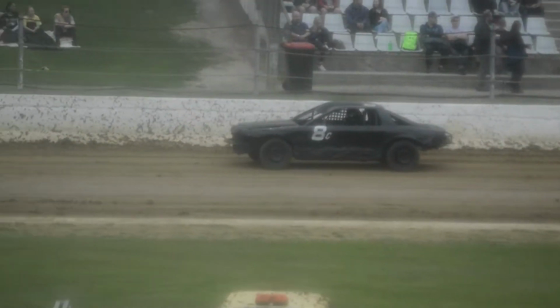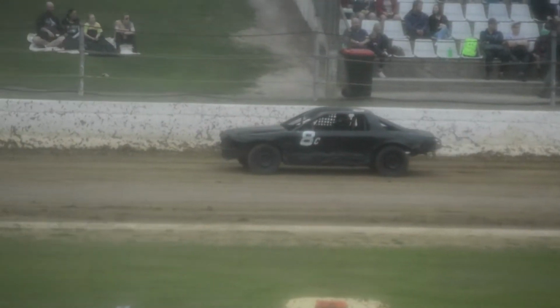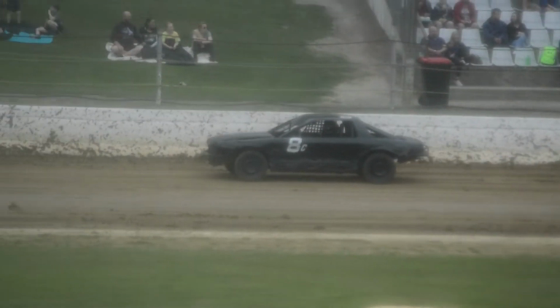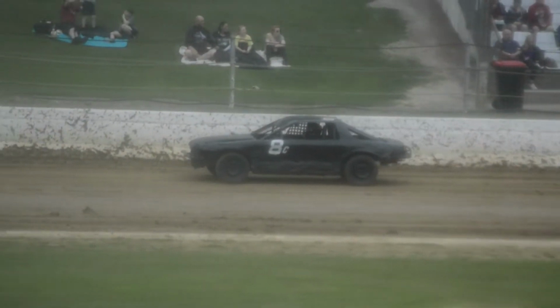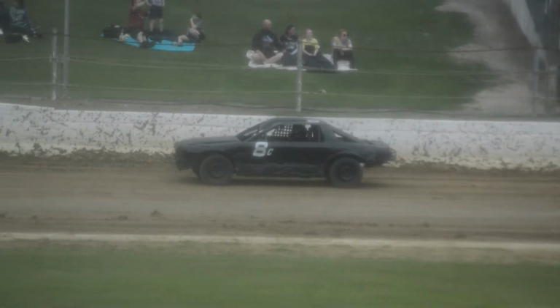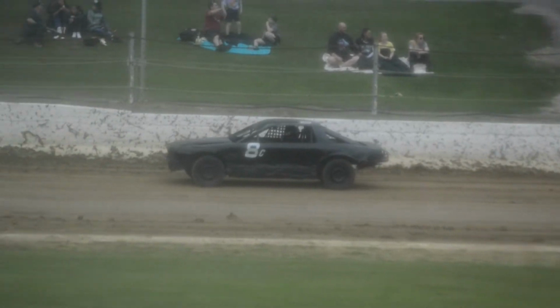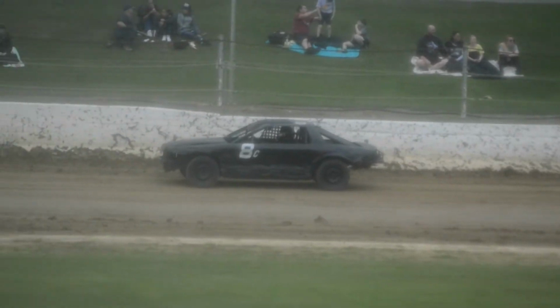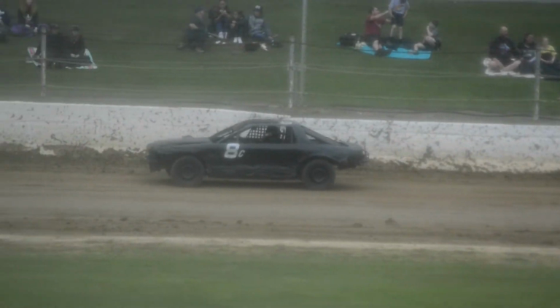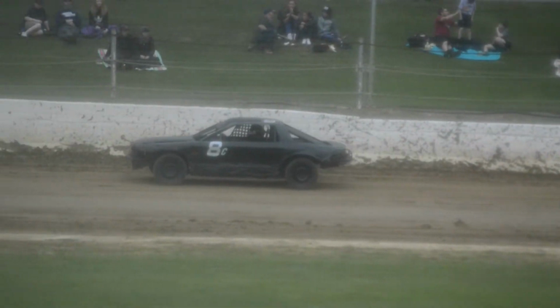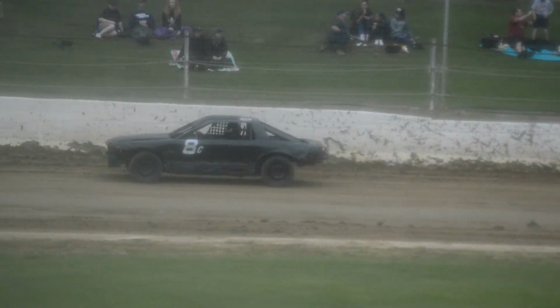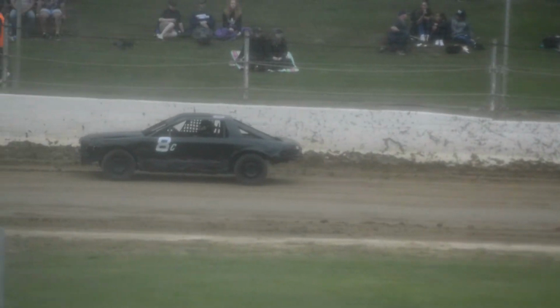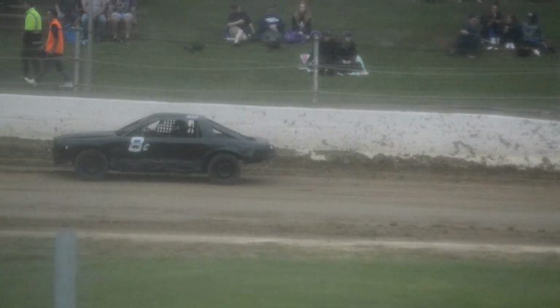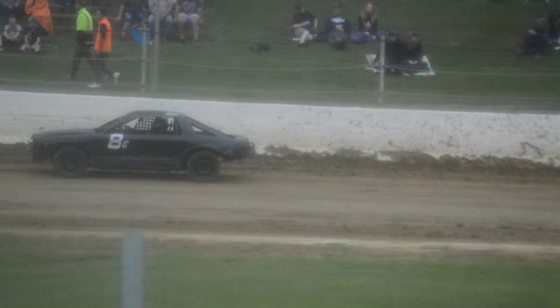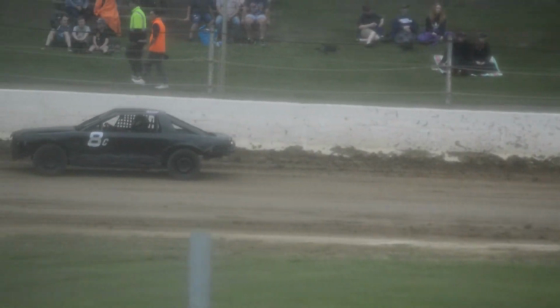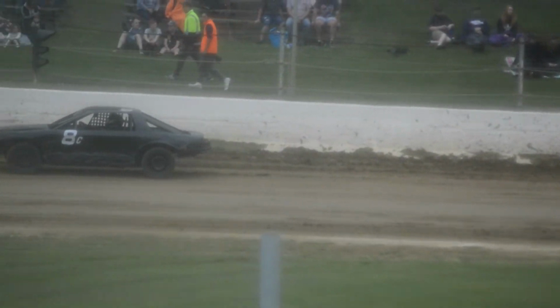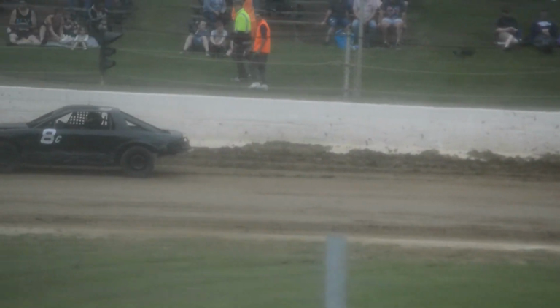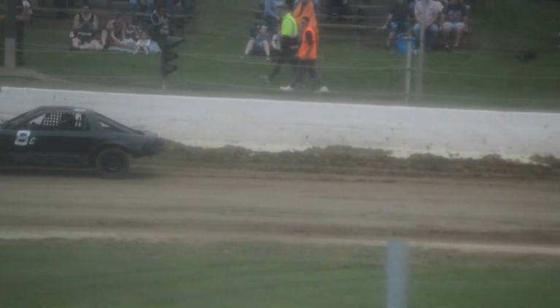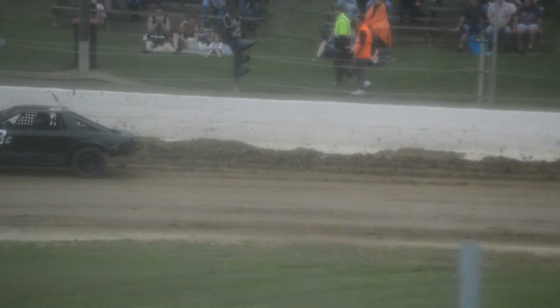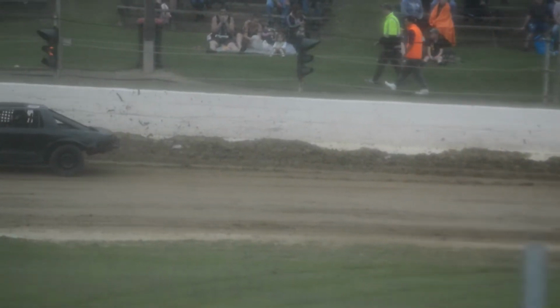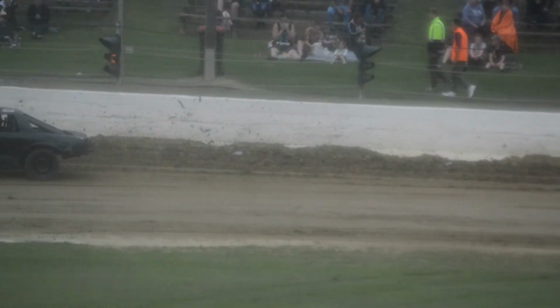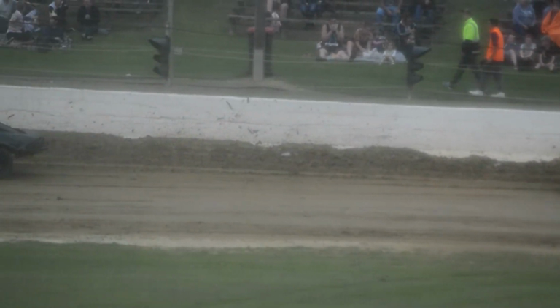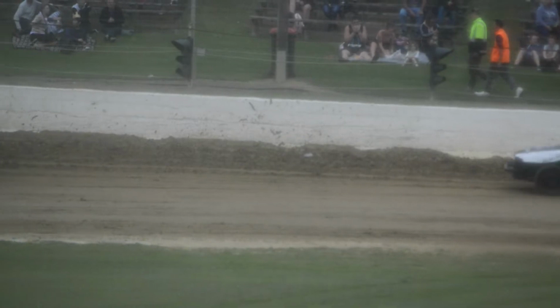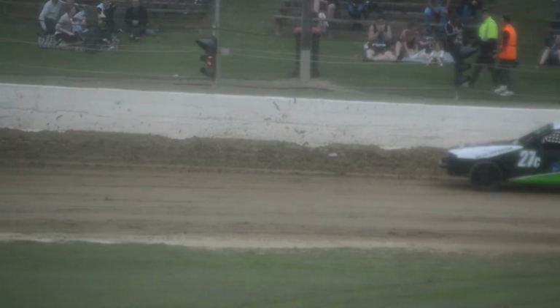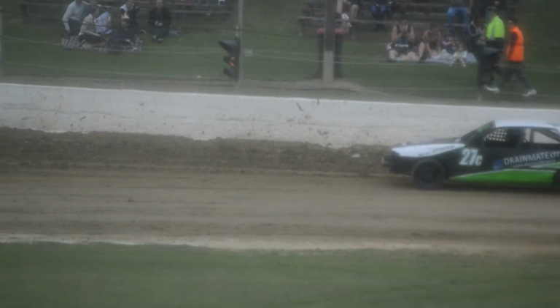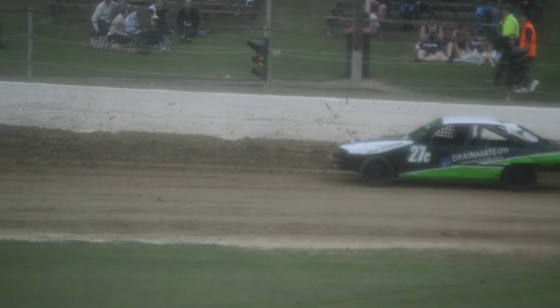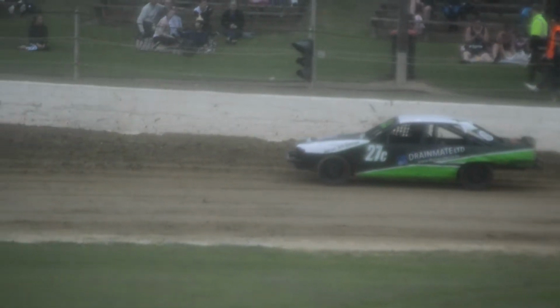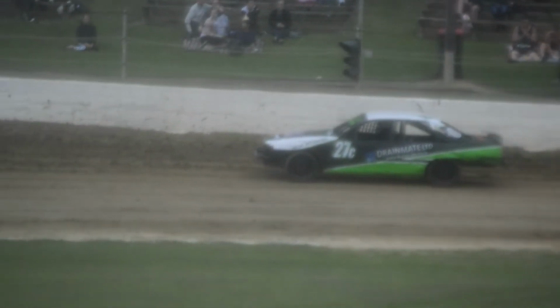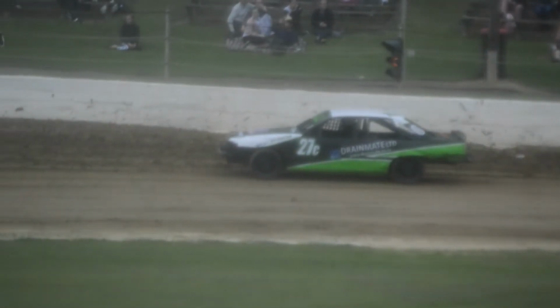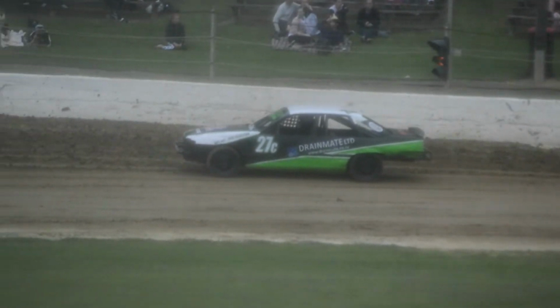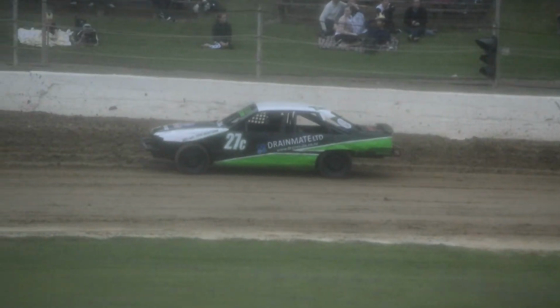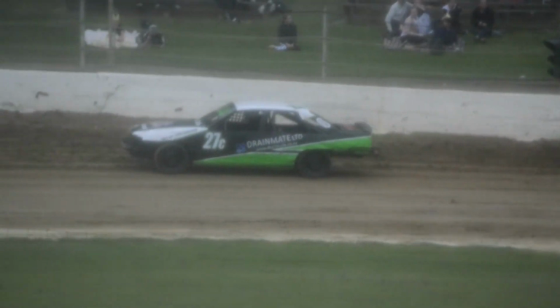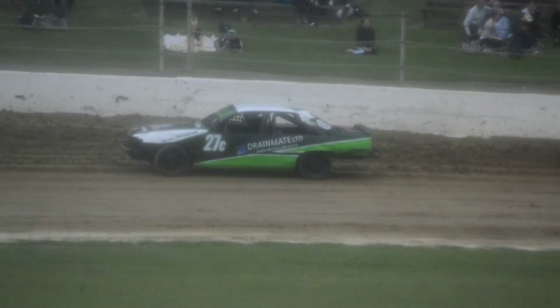Here we are with our first heat of the Street Stock South Island Street Stock title. This is the Ampro Tools Group heat one, brought to us by Value Cars Warehouse.